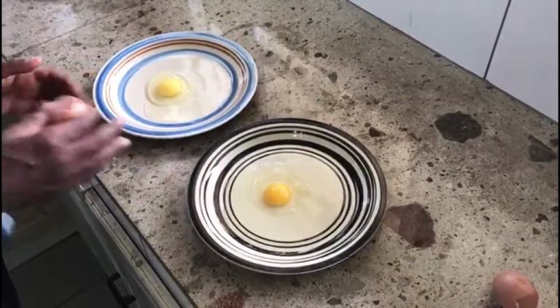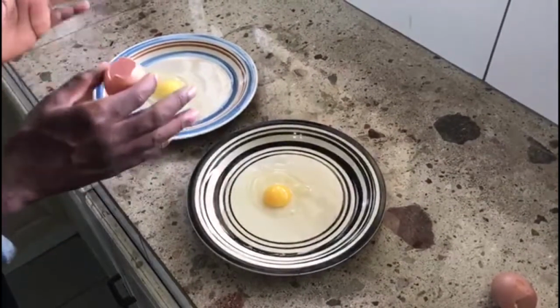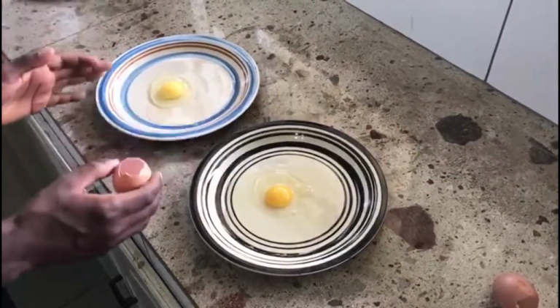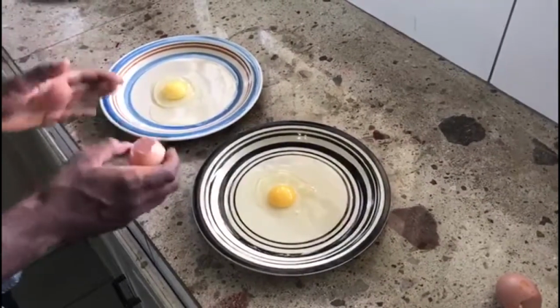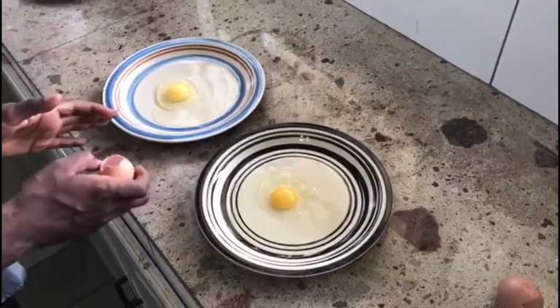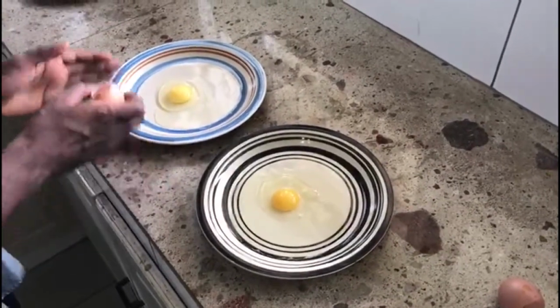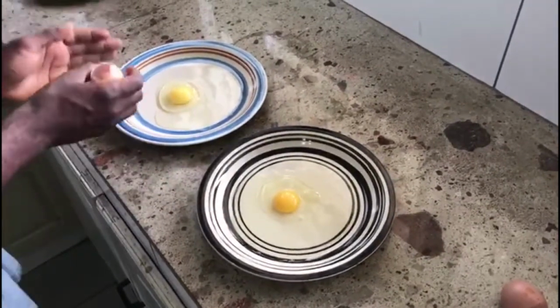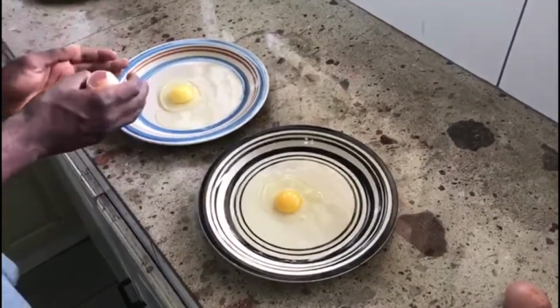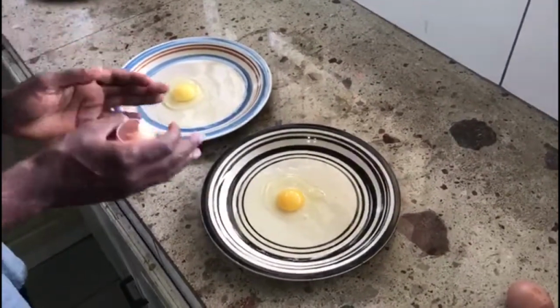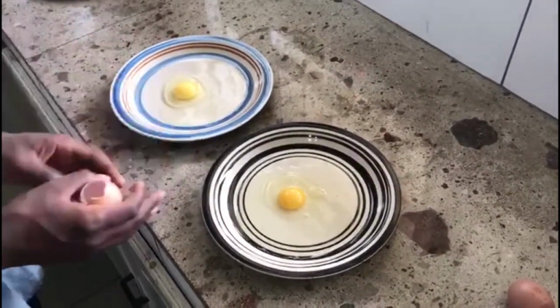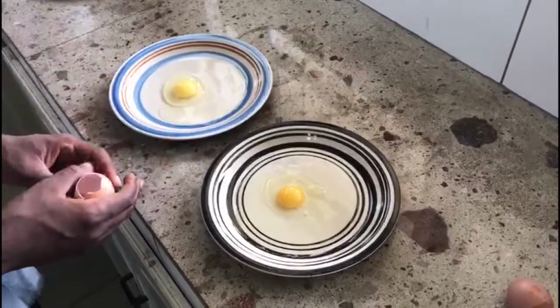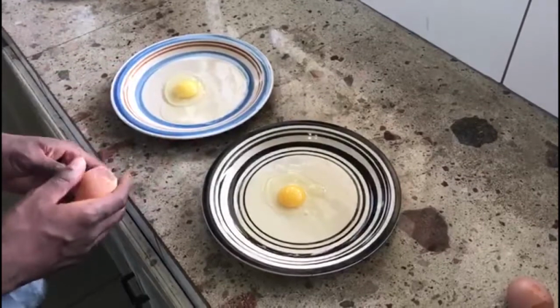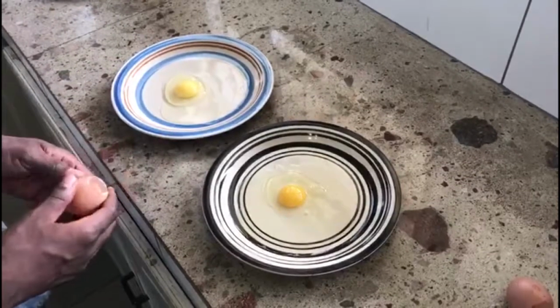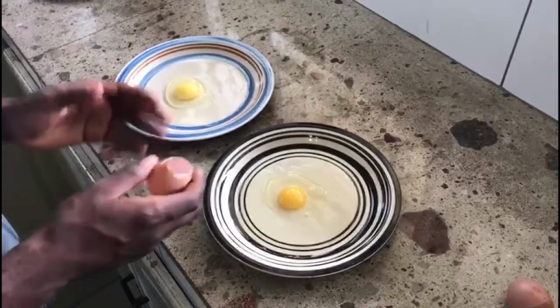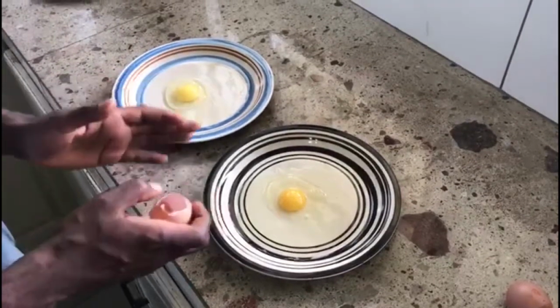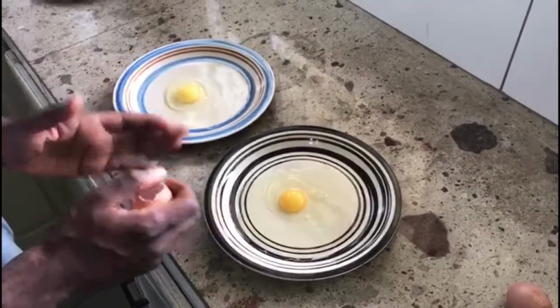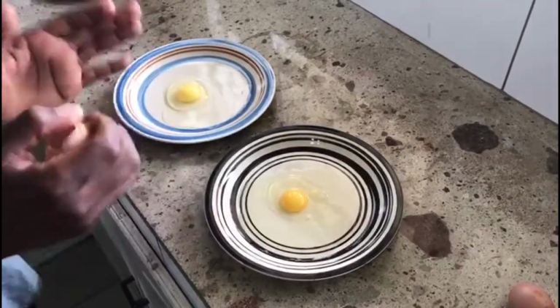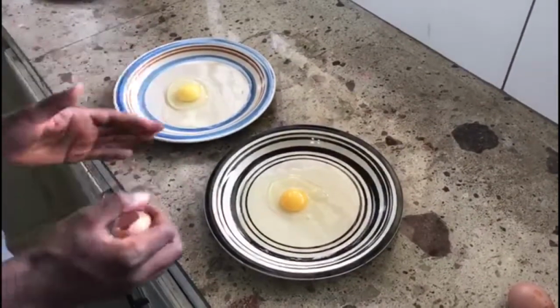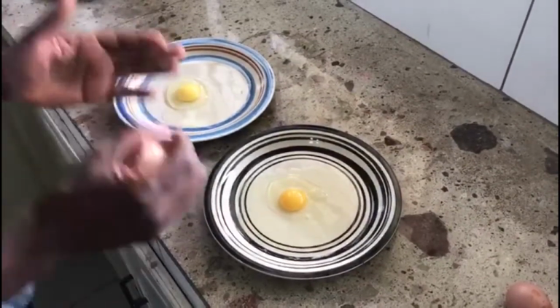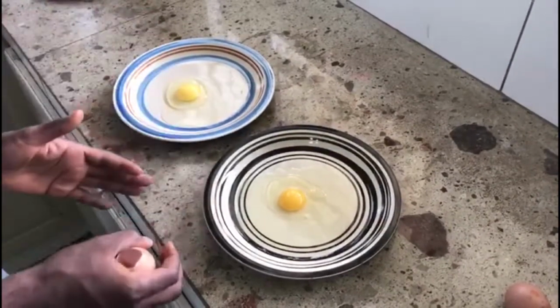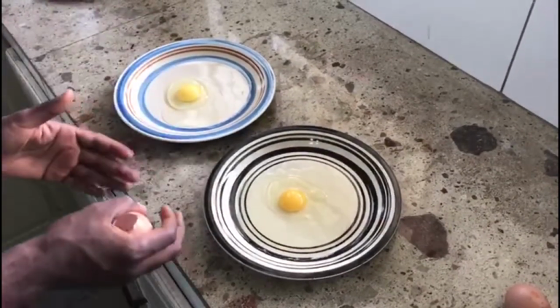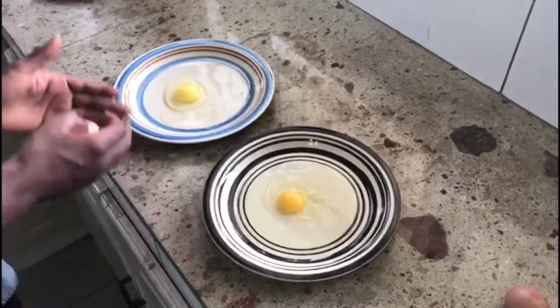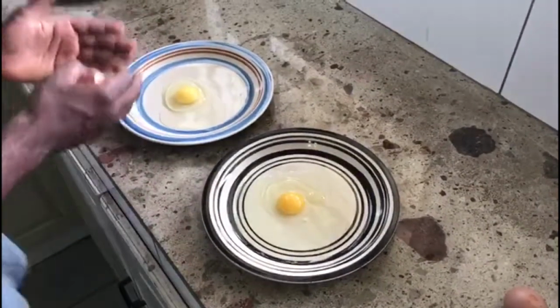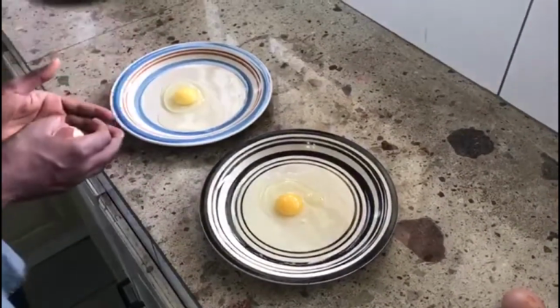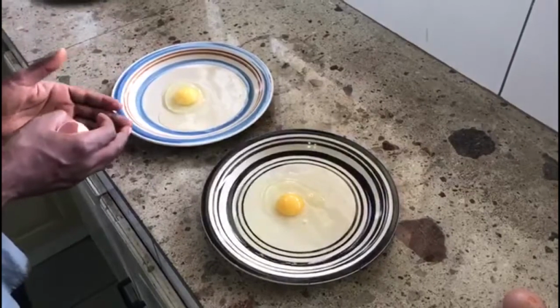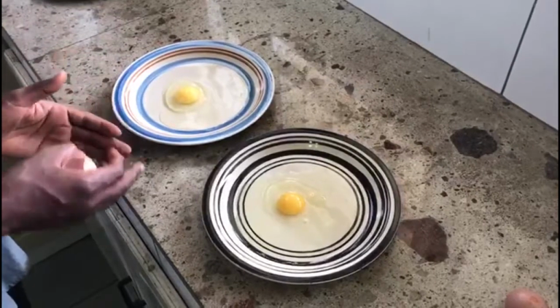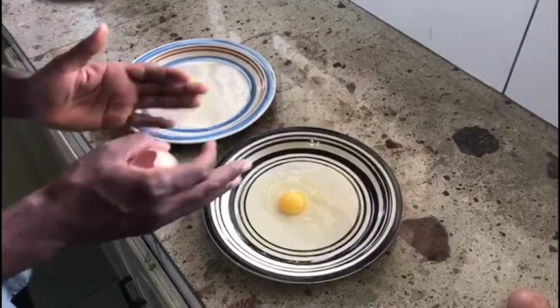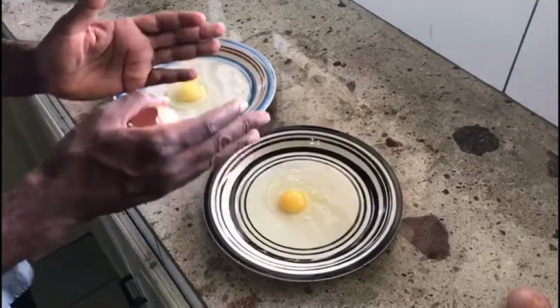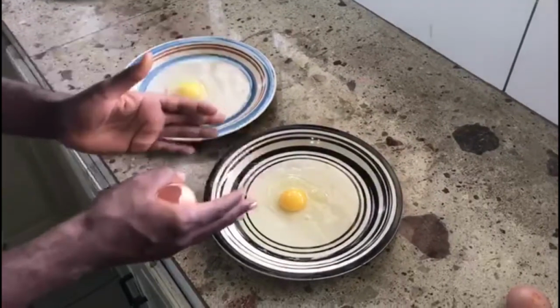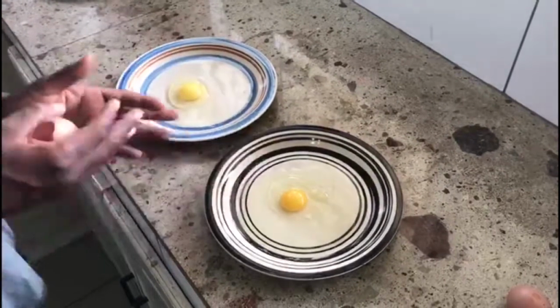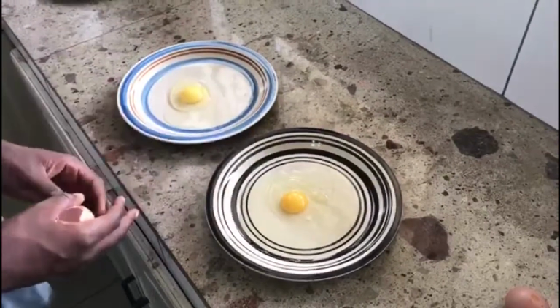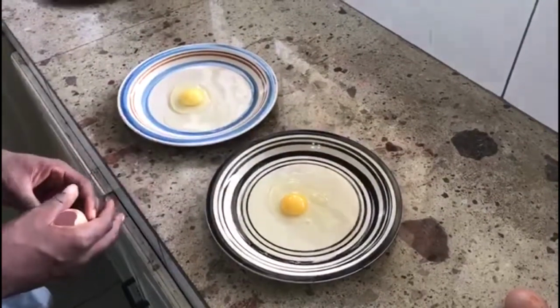So this is one of the ways to tell the difference between a fresh local egg and an old egg. Therefore, with this advice, if you want to be sure you're buying a fresh egg, buy a local egg, because you can never be sure an imported egg is fresh.